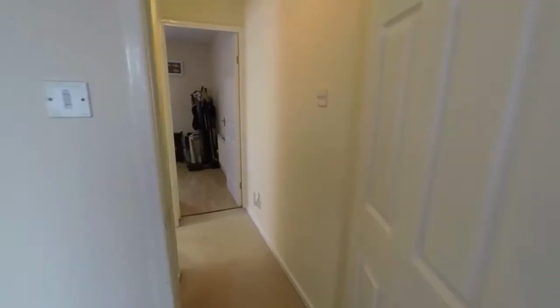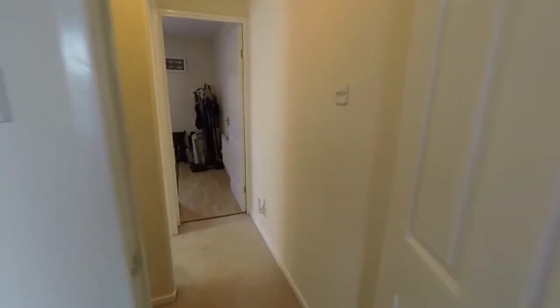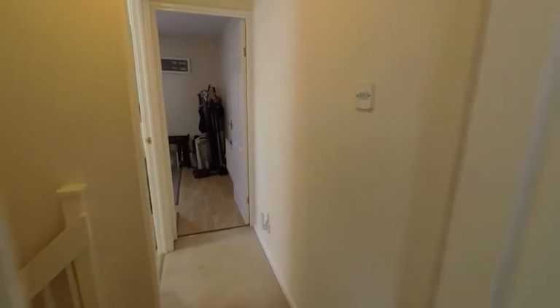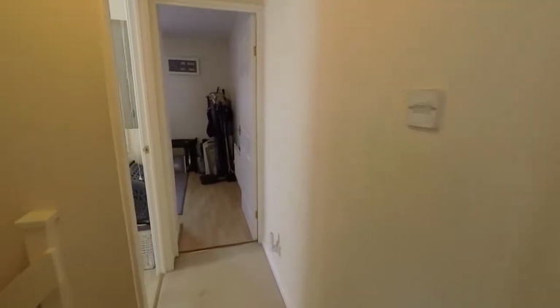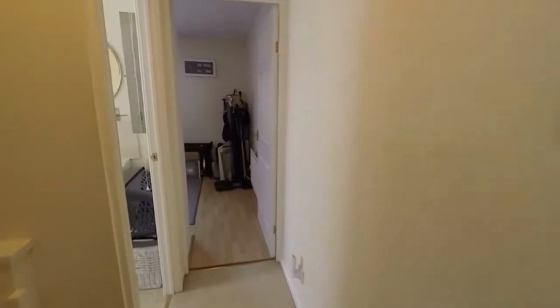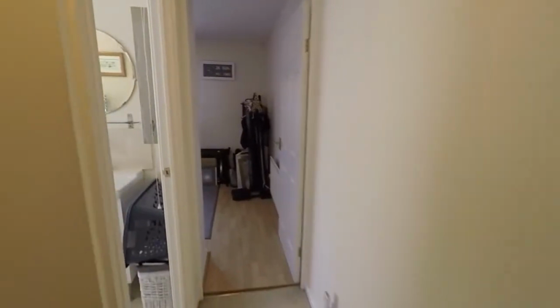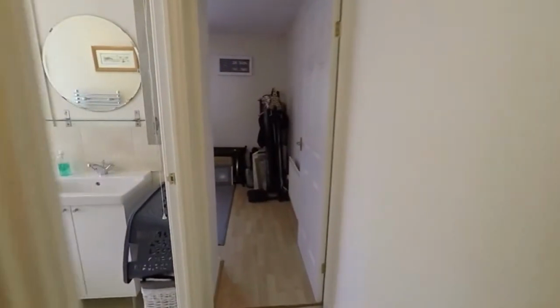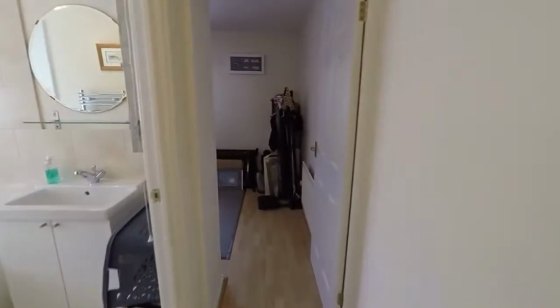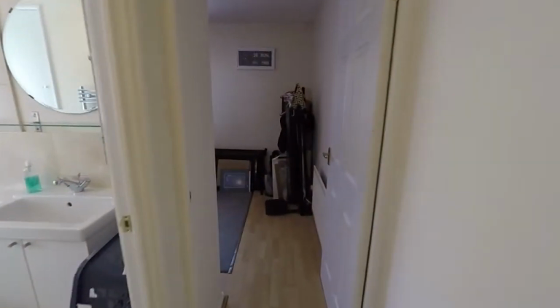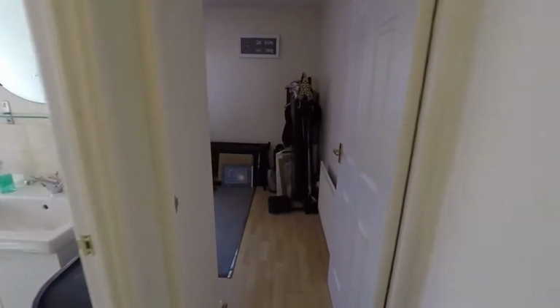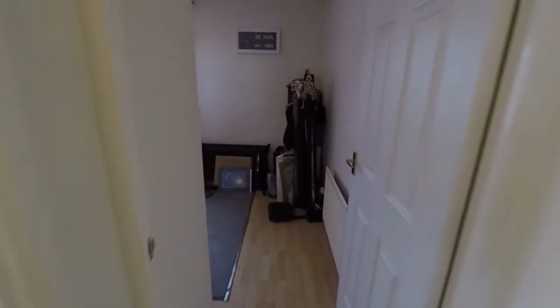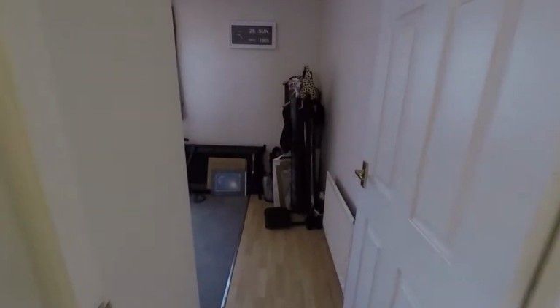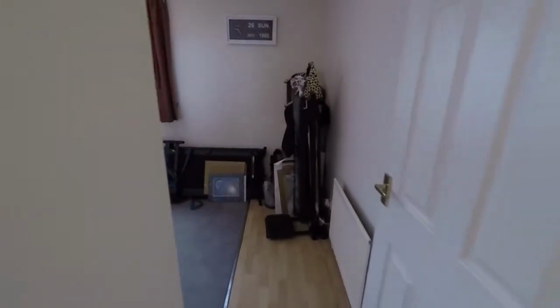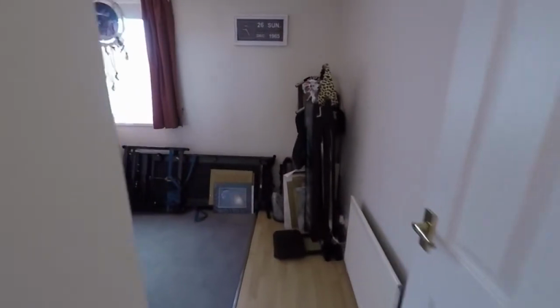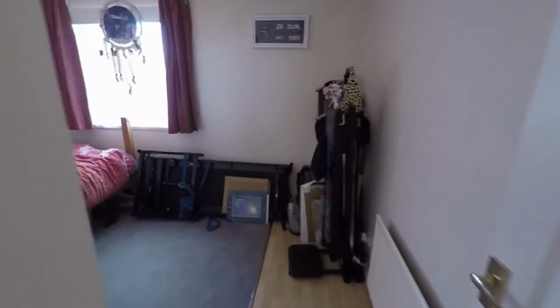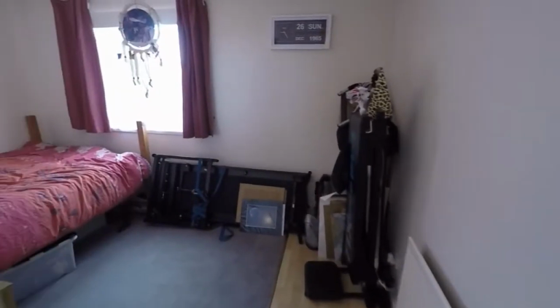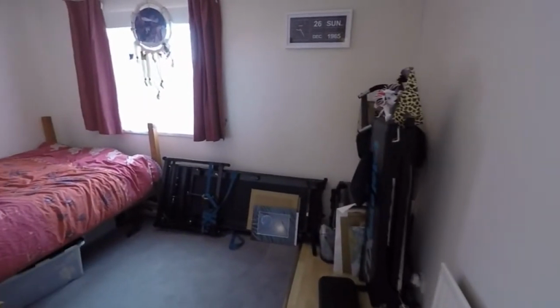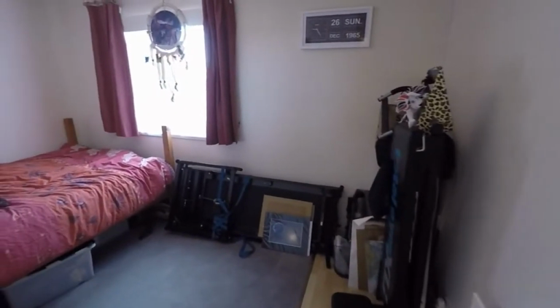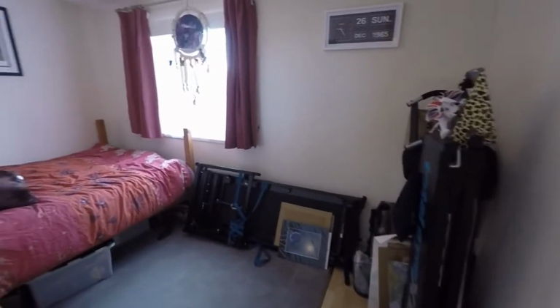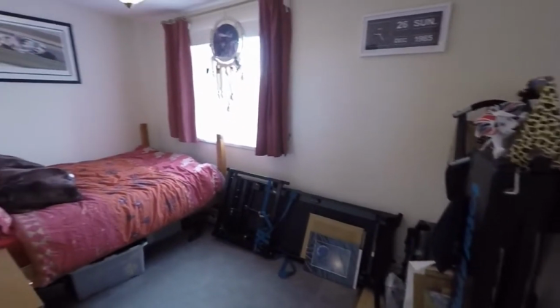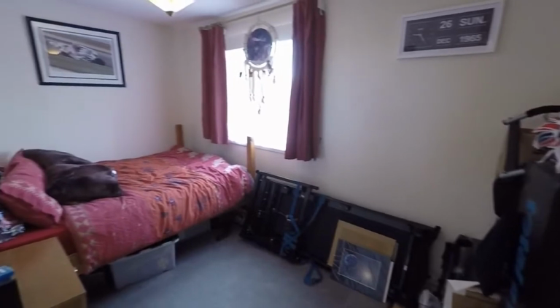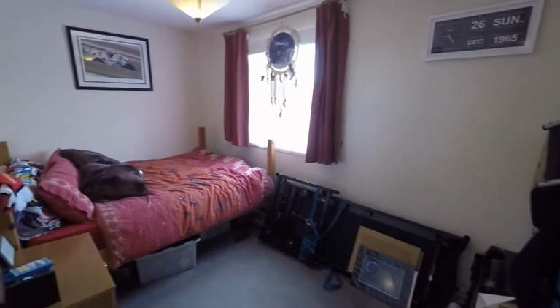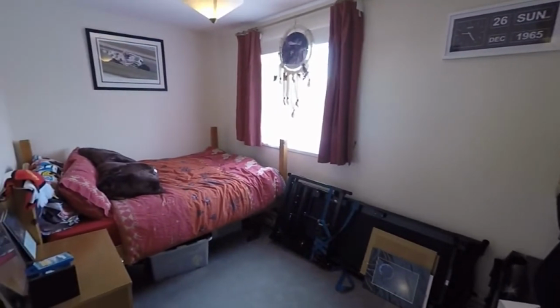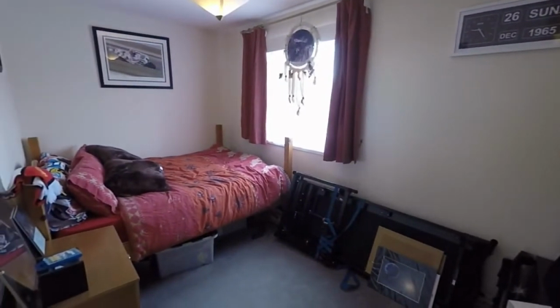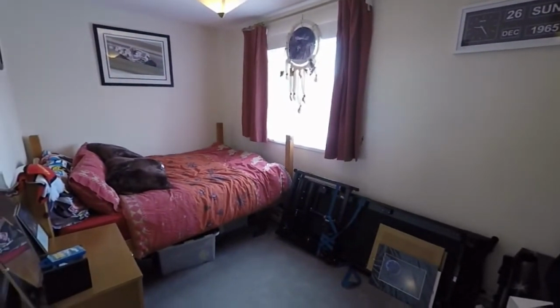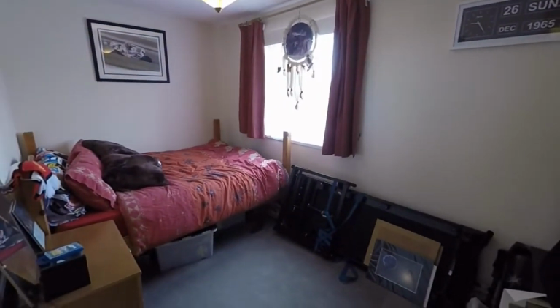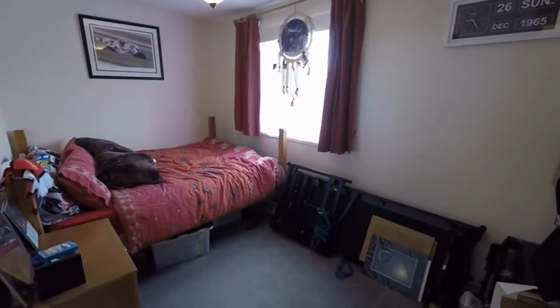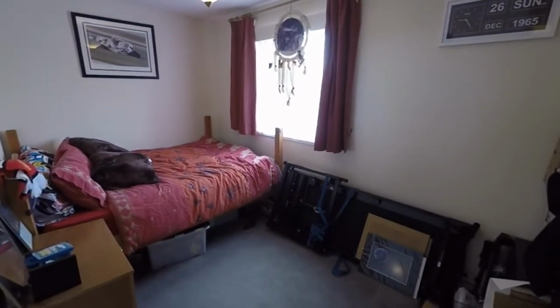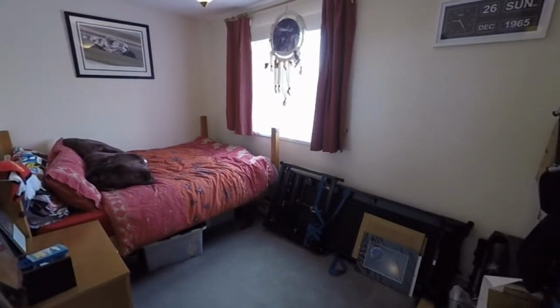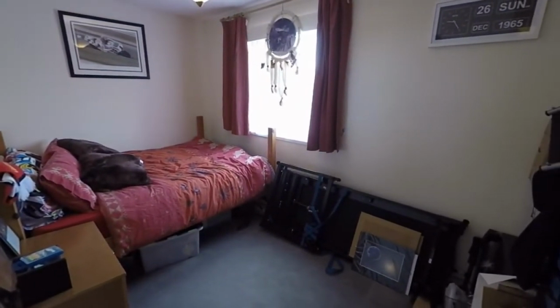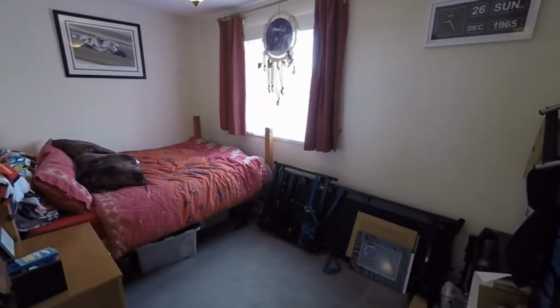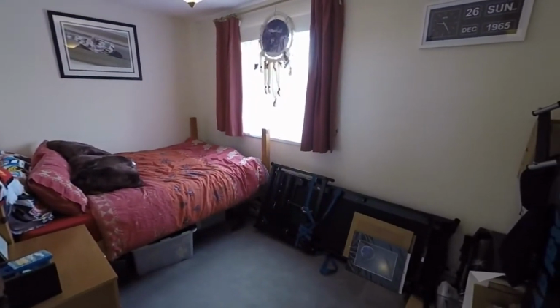And across the landing we find bedroom number two, which again is a large double bedroom, this time with the window facing the front.